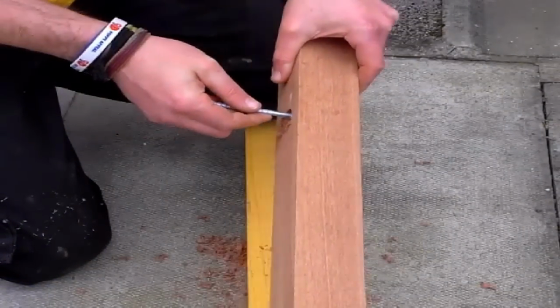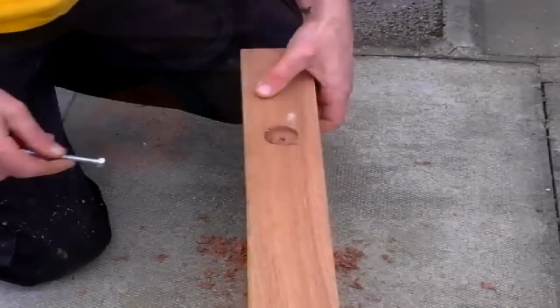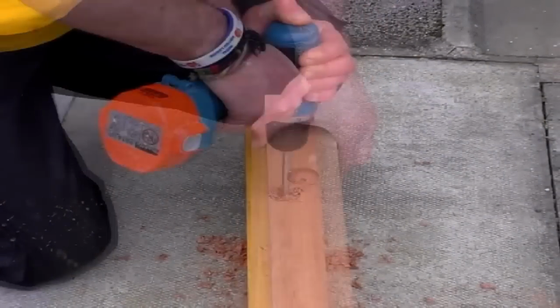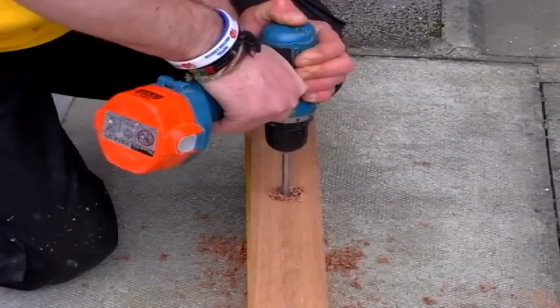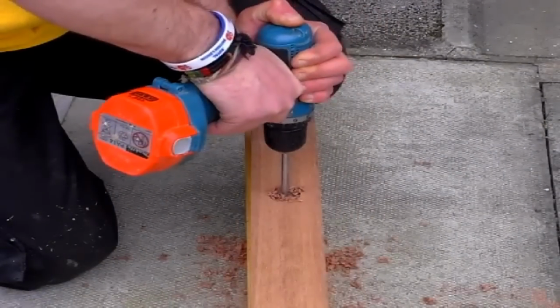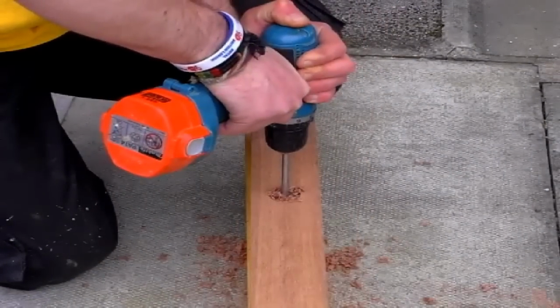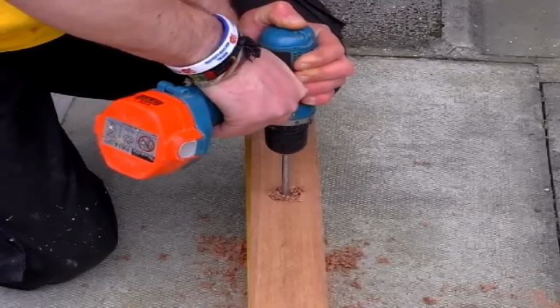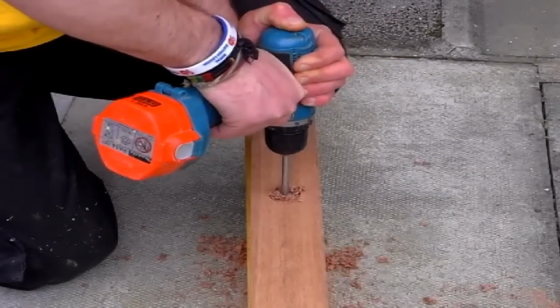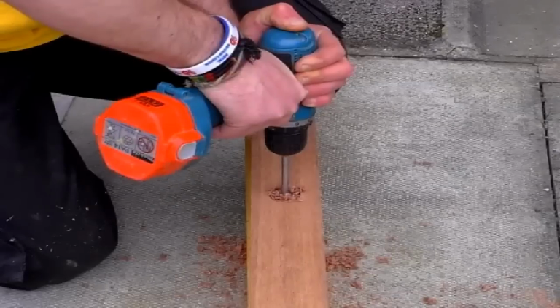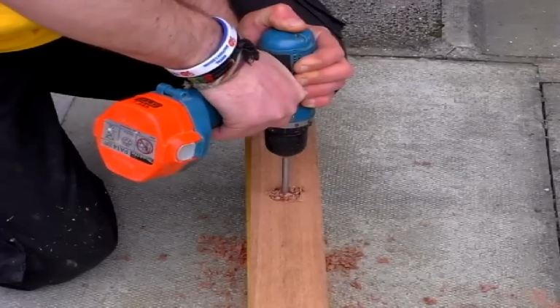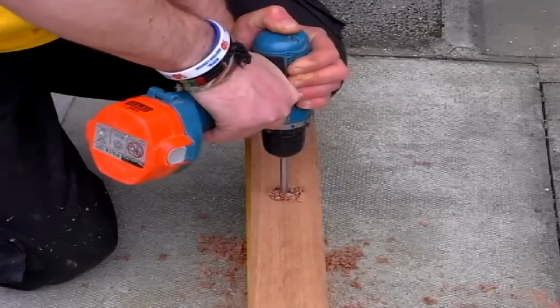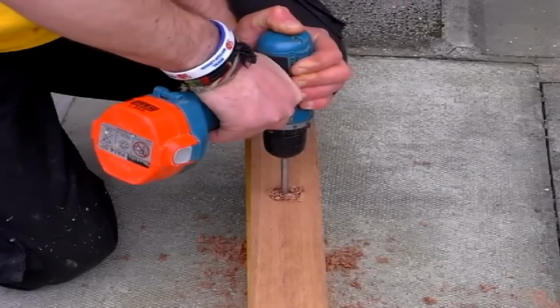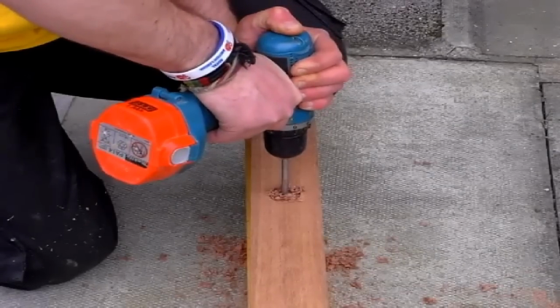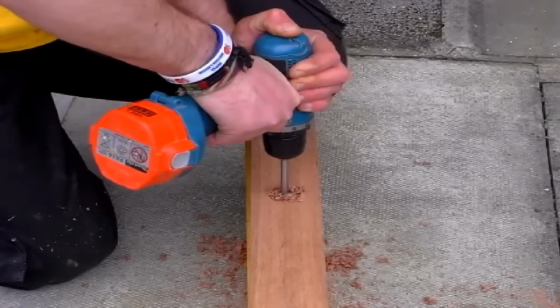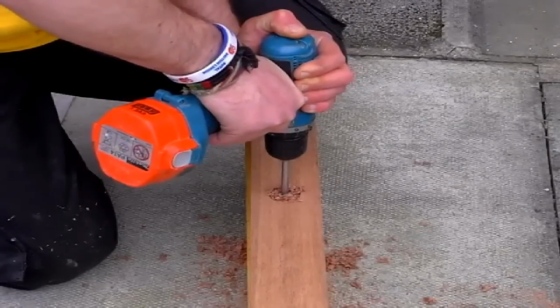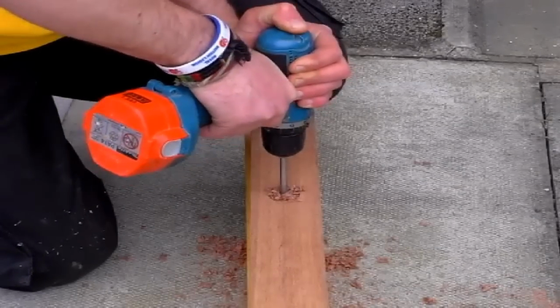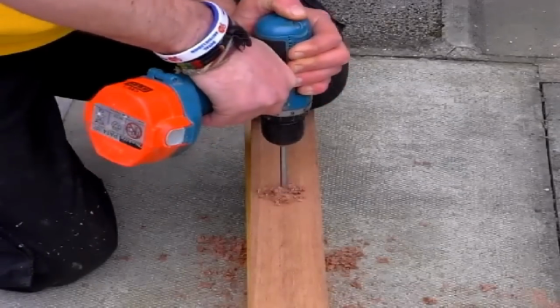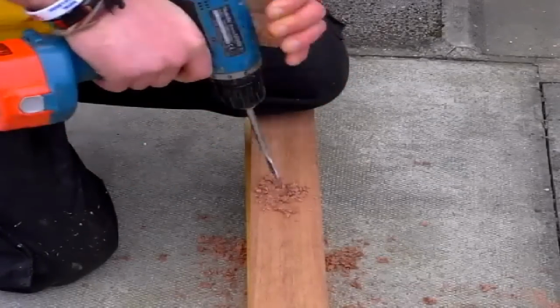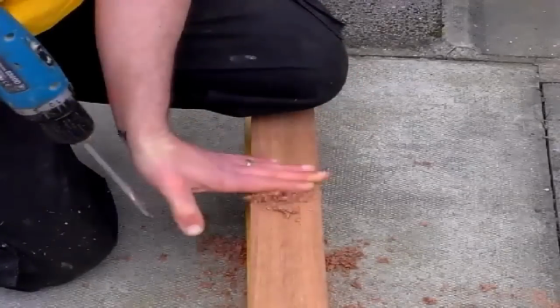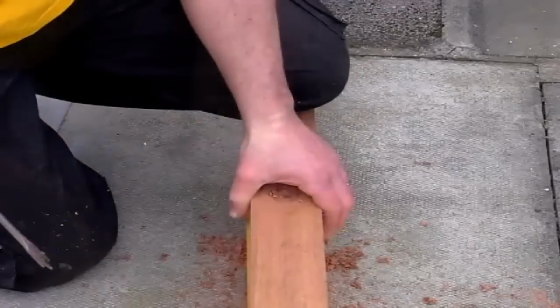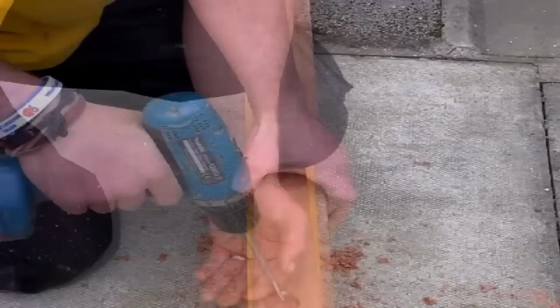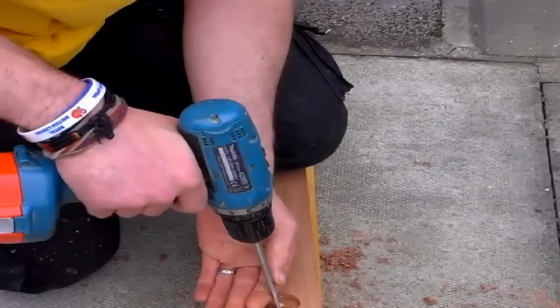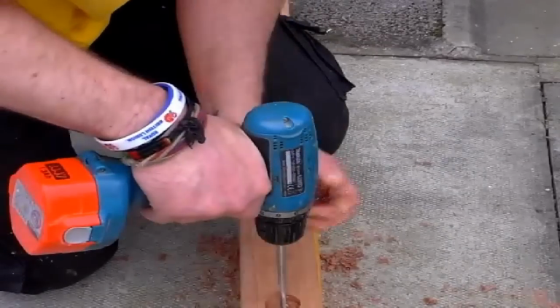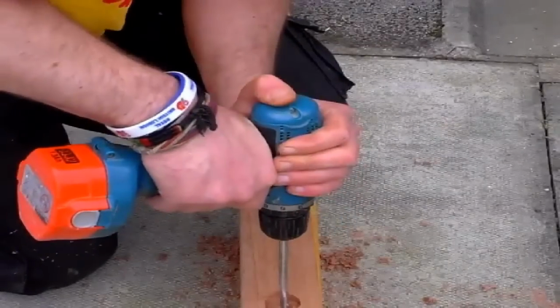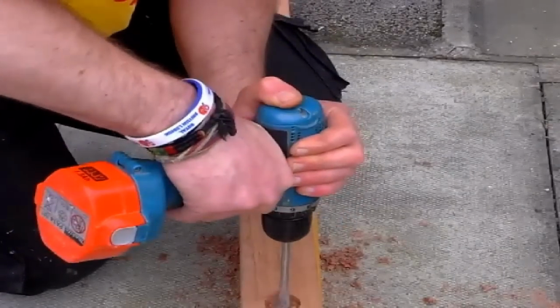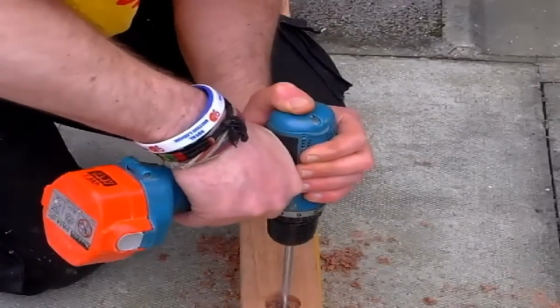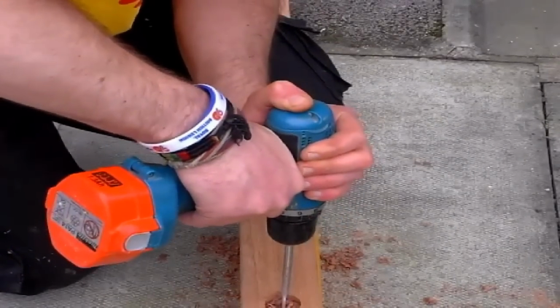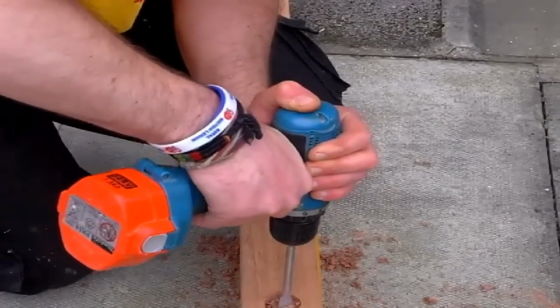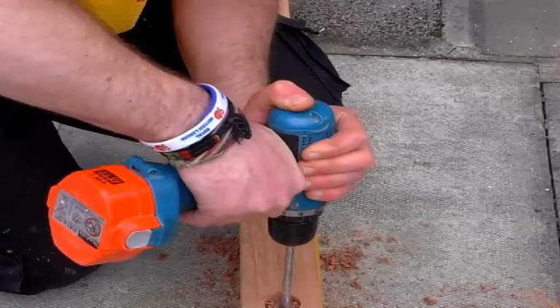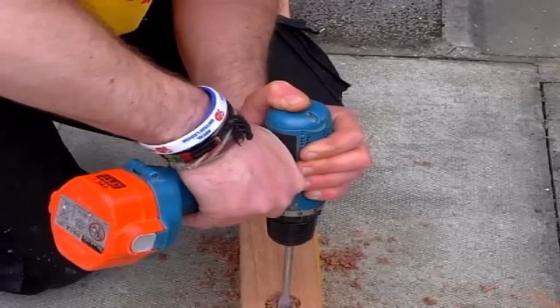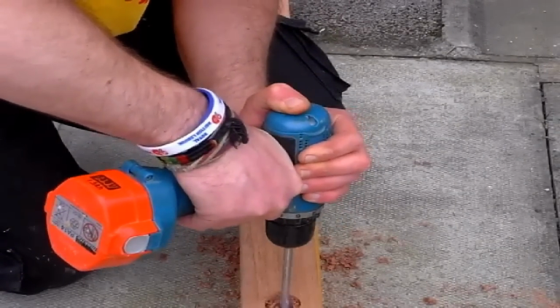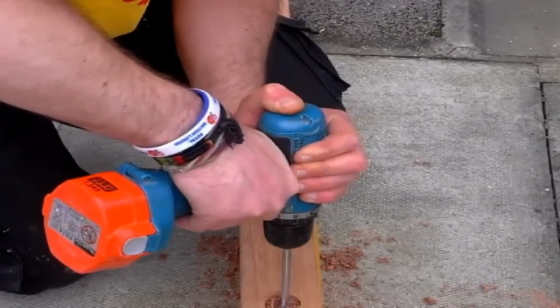Once you've drilled all your countersink holes, you can go on to the holes for the main body of the bolts. The bolts I'm using require a 10mm hole, but they do vary depending on the size of bolts you use, so check it.